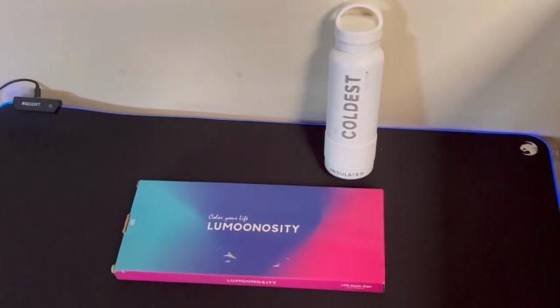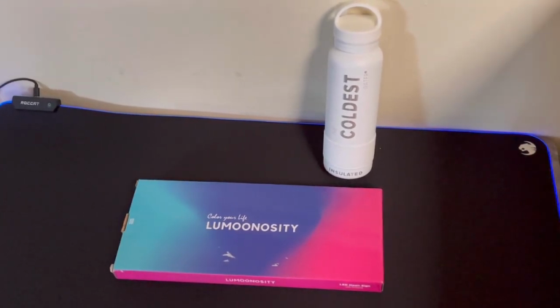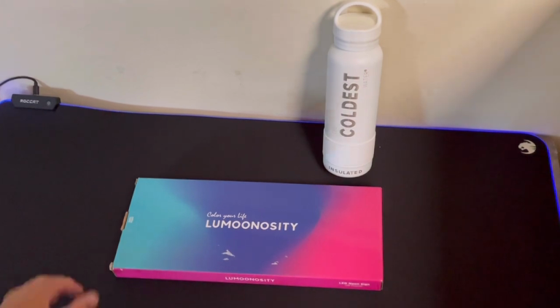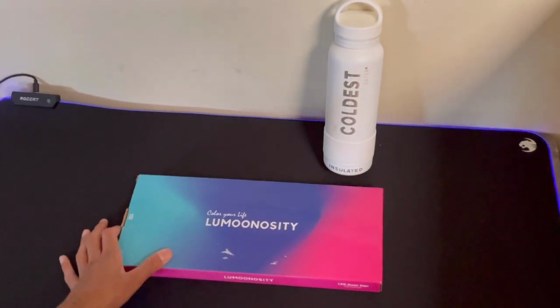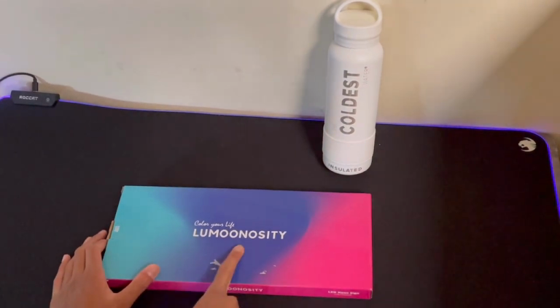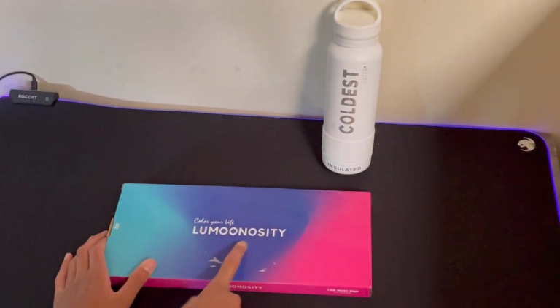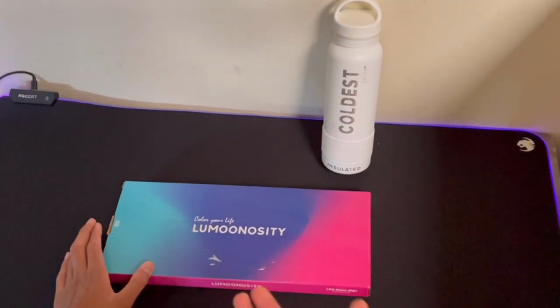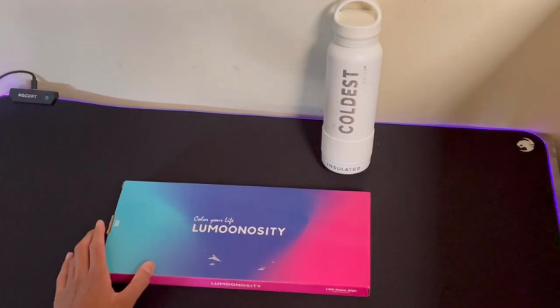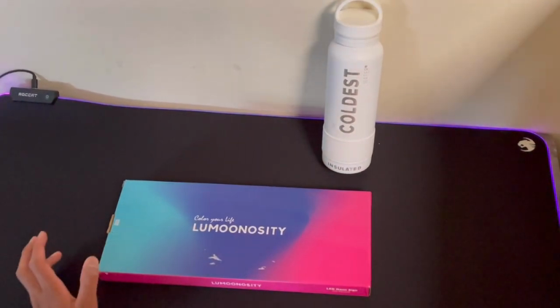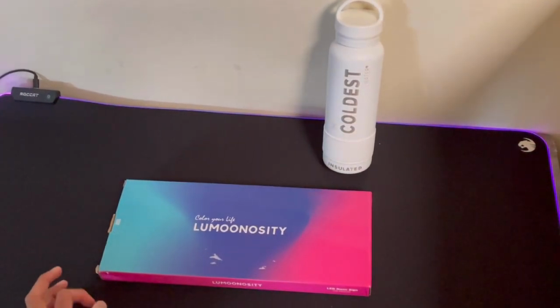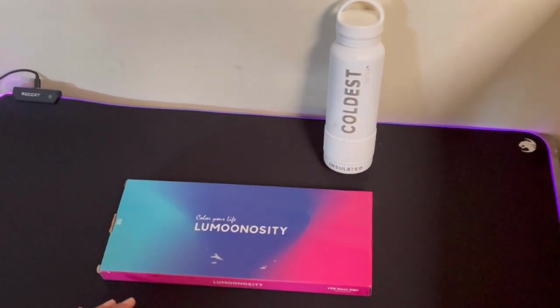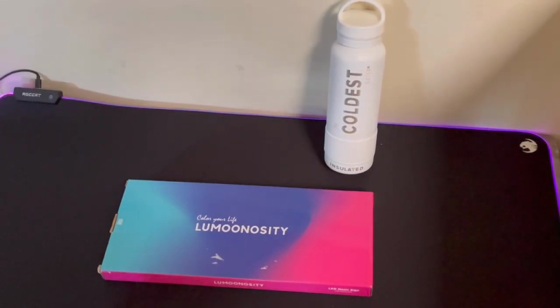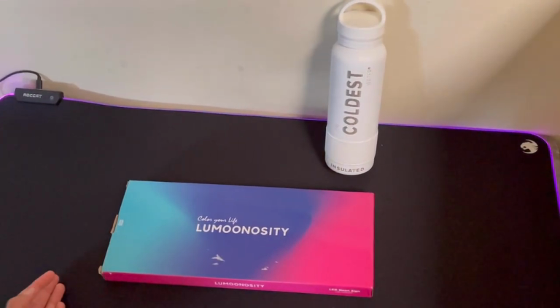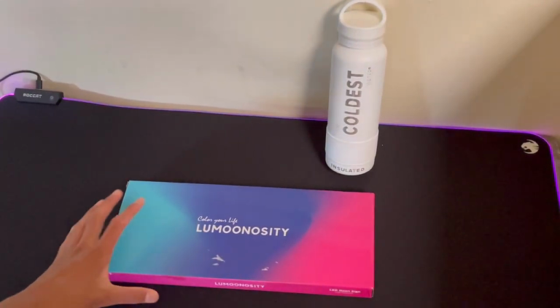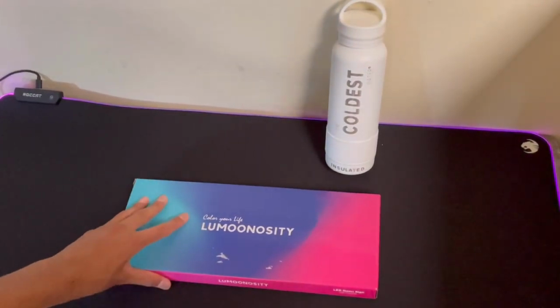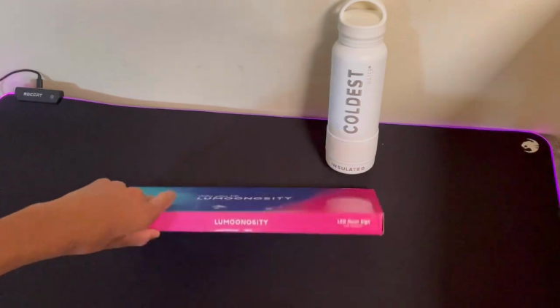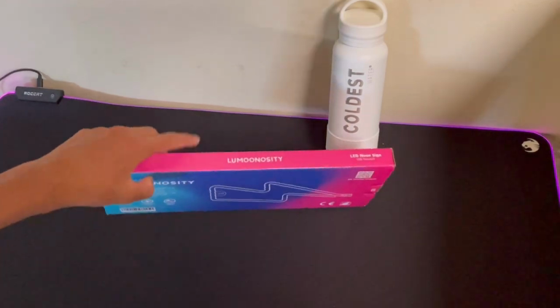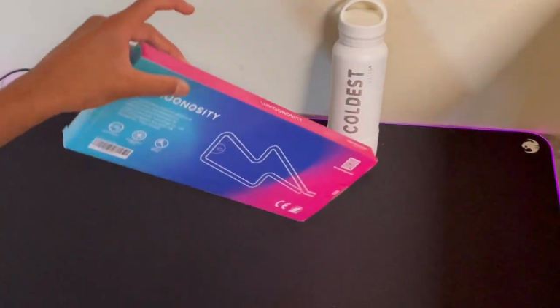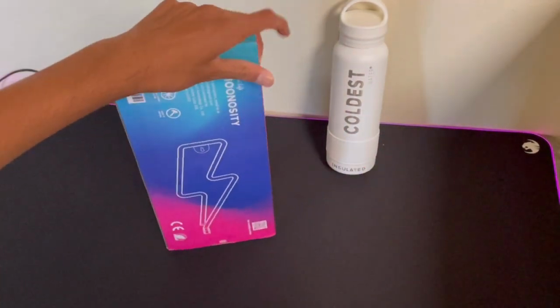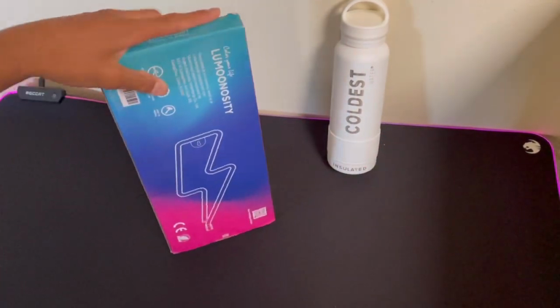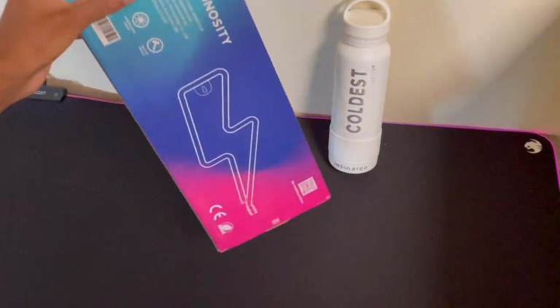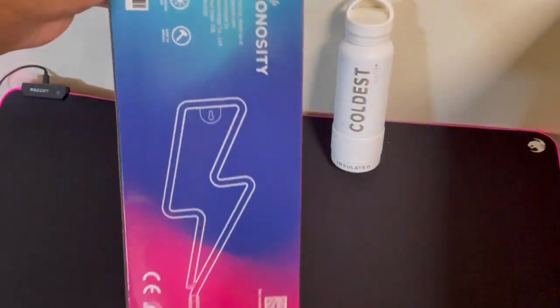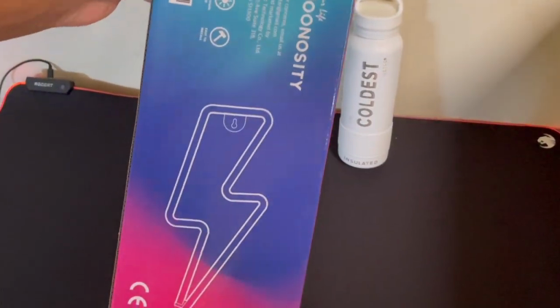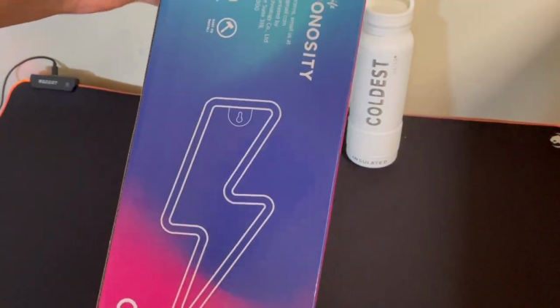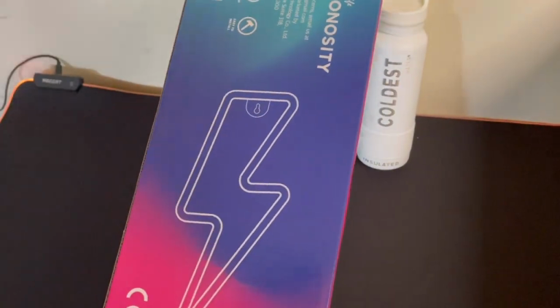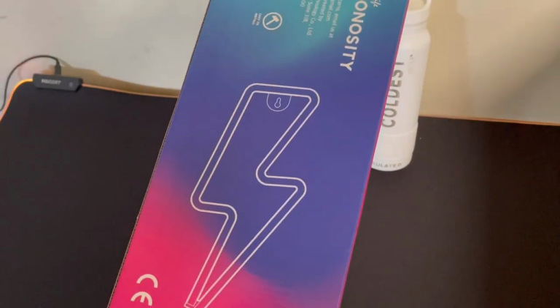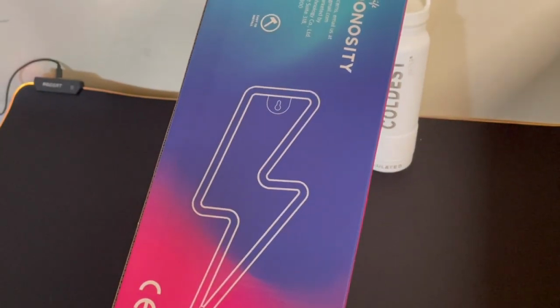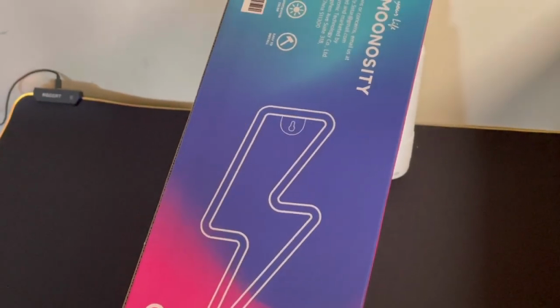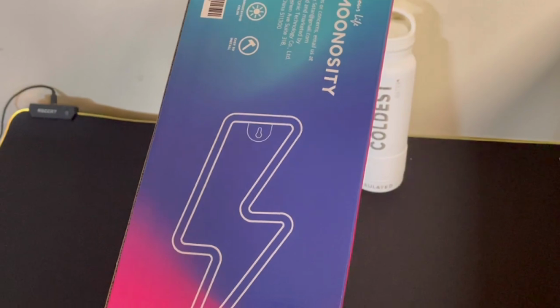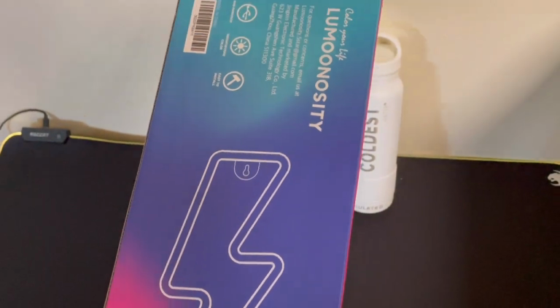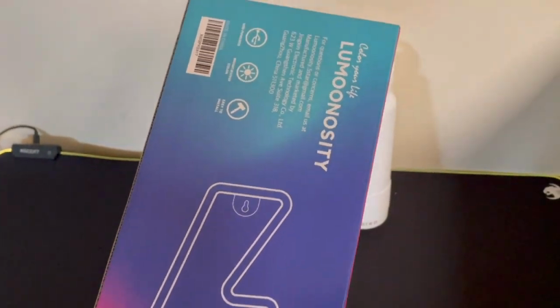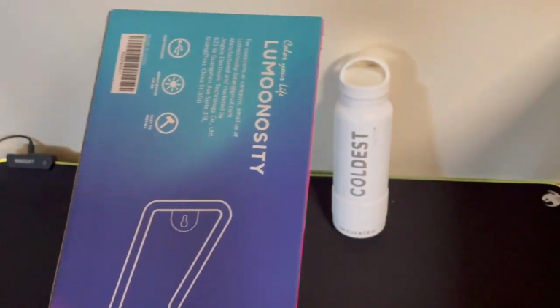Luminosity is actually one of the only brands that has an on and off switch for their products. For other brands, if you're going to turn on and off the LED neon sign, you have to plug it out from the socket. But thanks to Luminosity, you can do that with the switch.